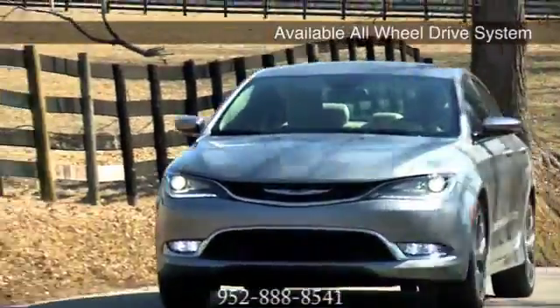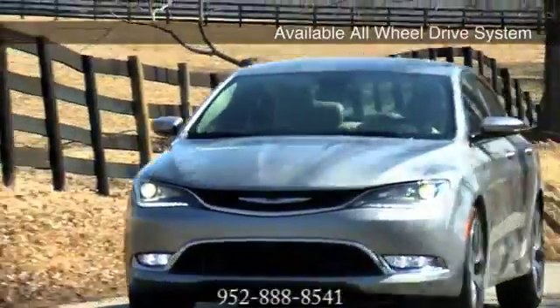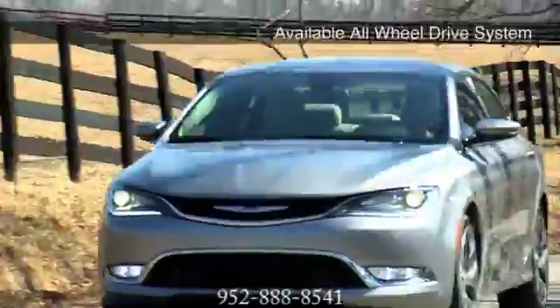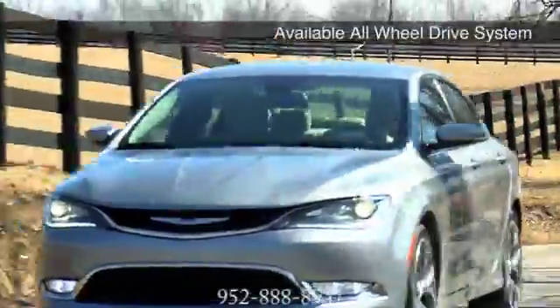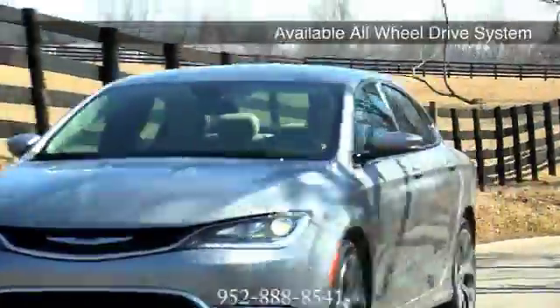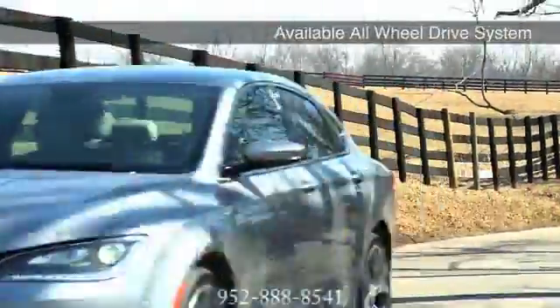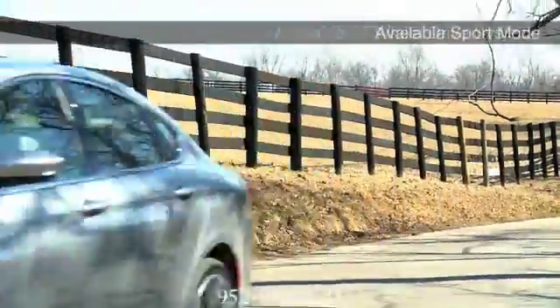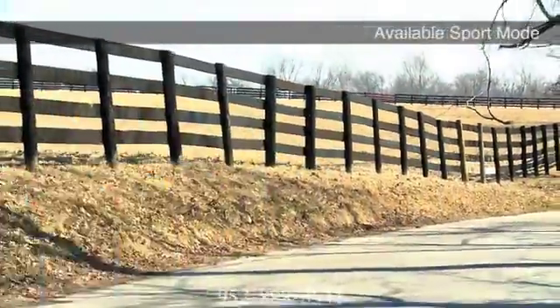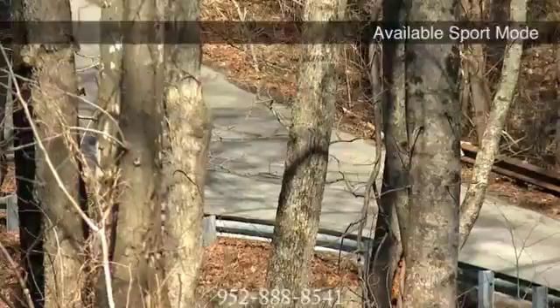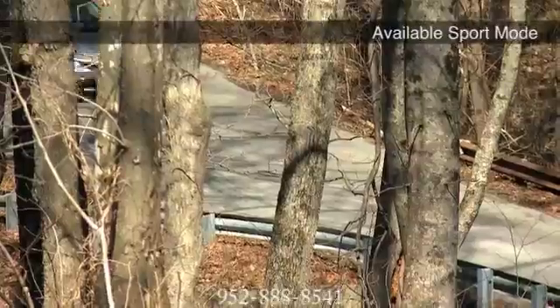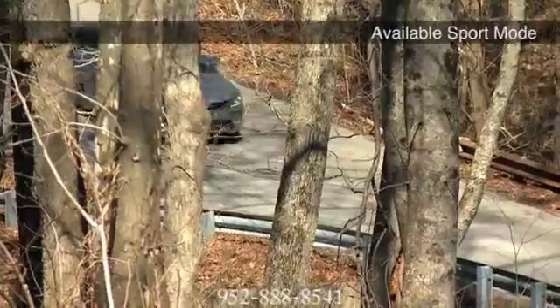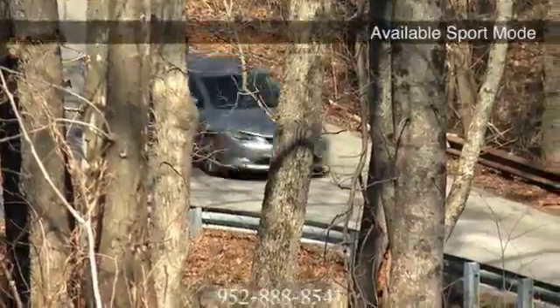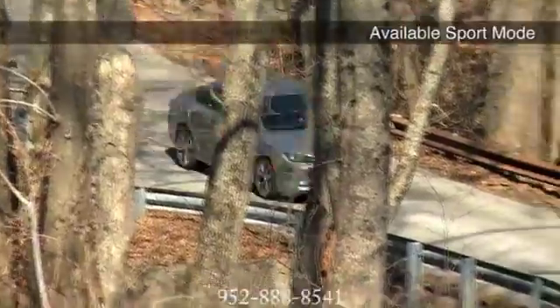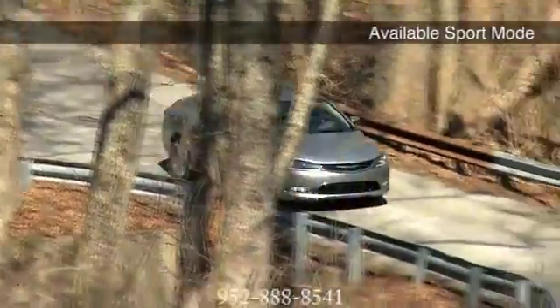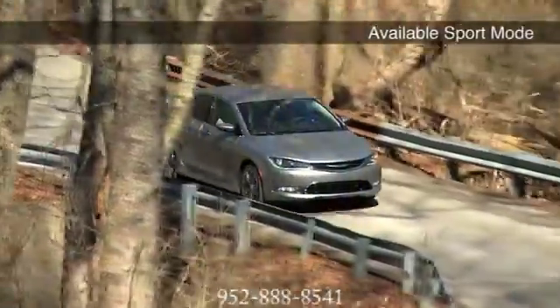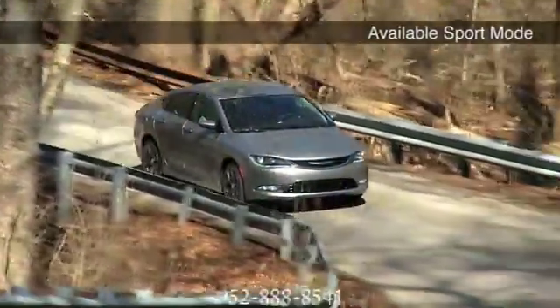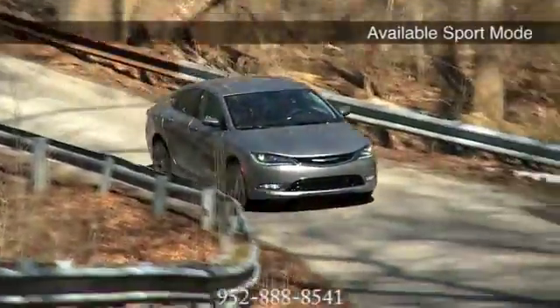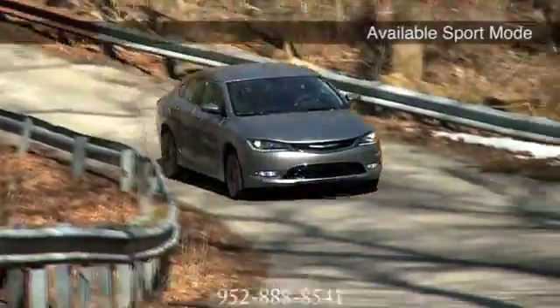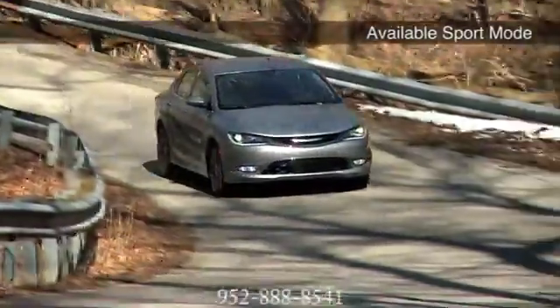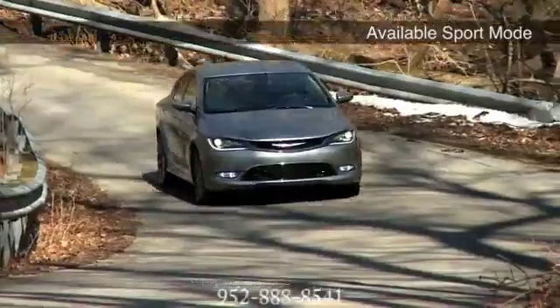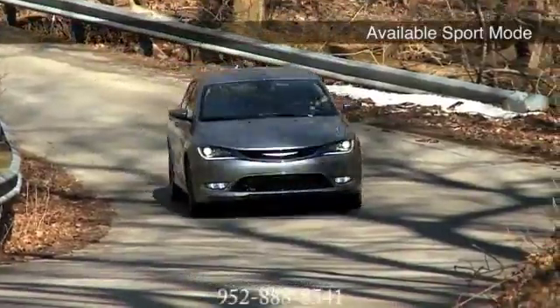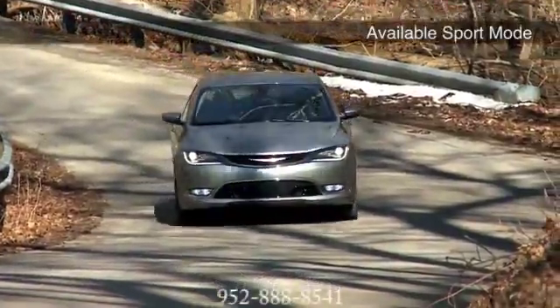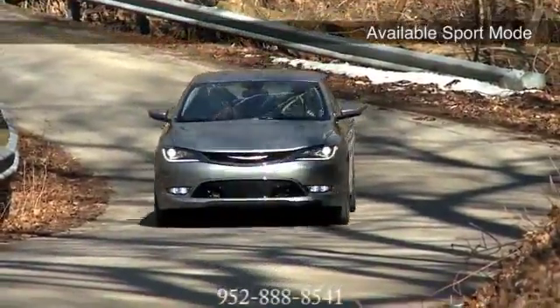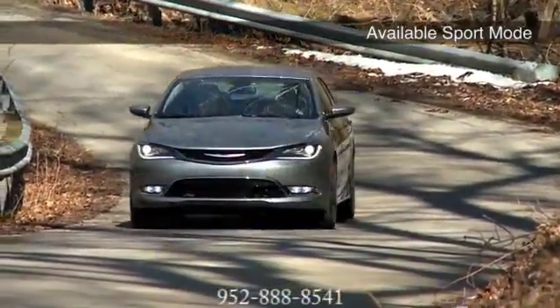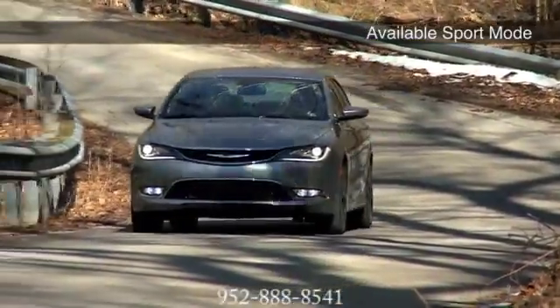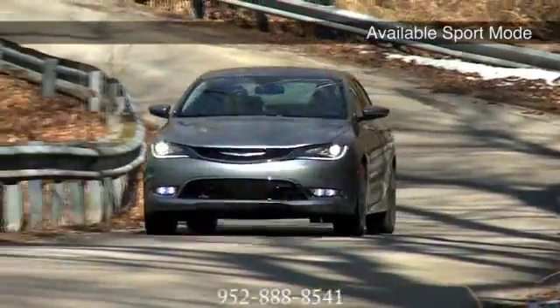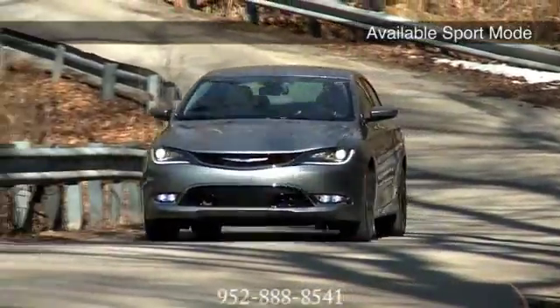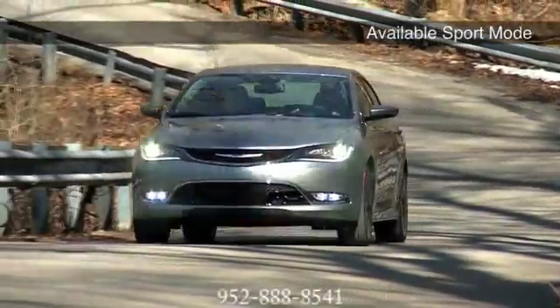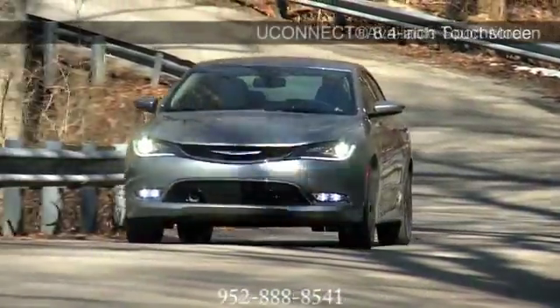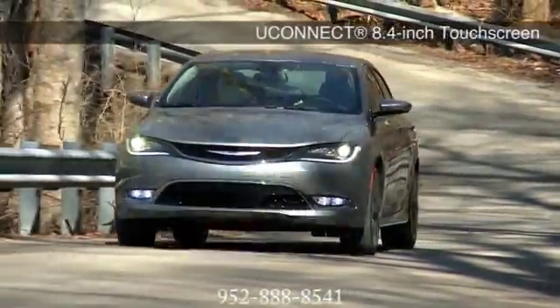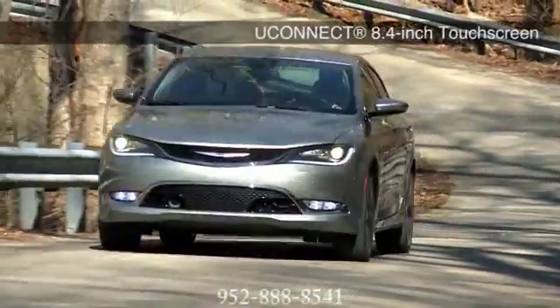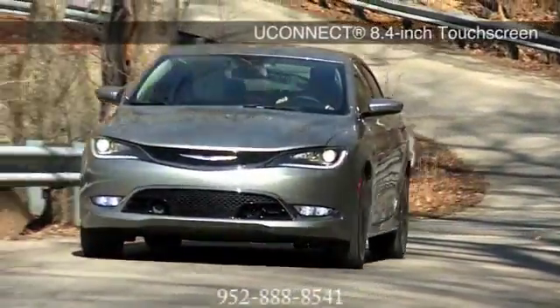Or for even more power, you can choose the available award-winning 3.6-liter Pentastar V6 engine, offering available best-in-class 295 horsepower.